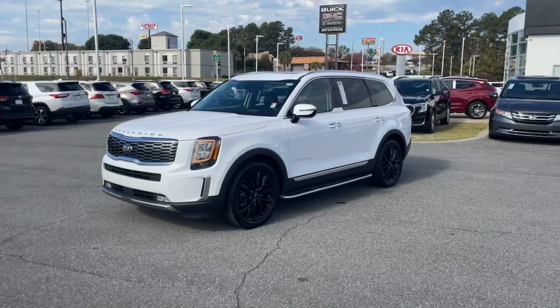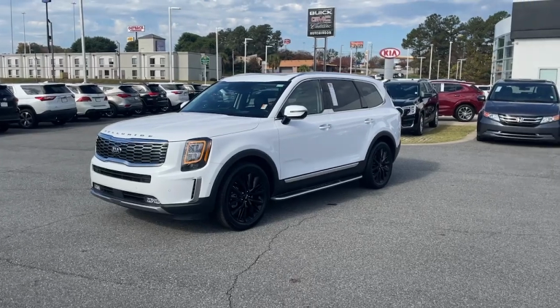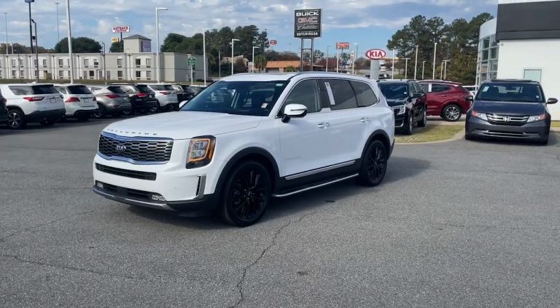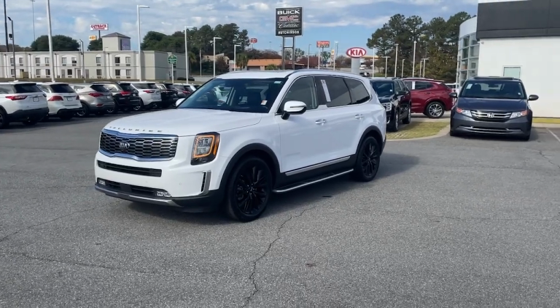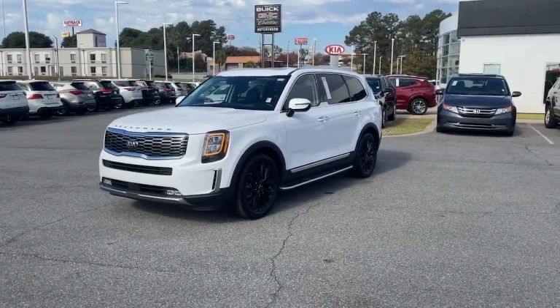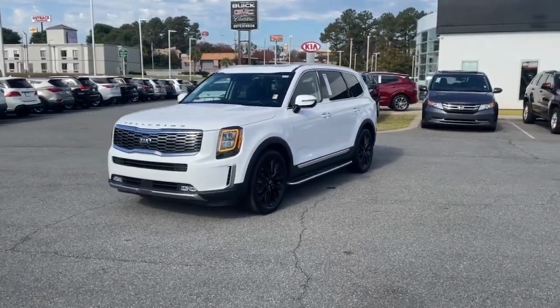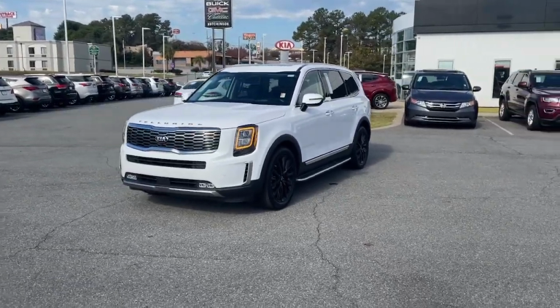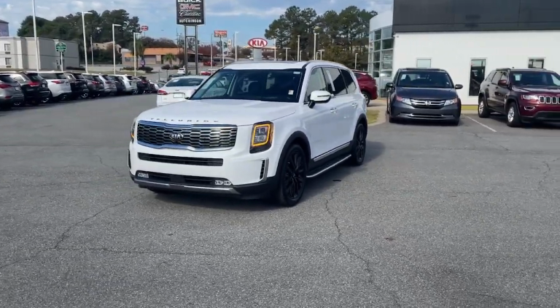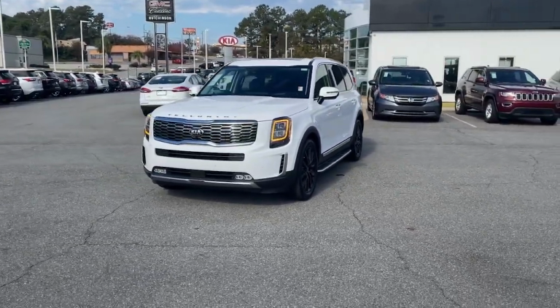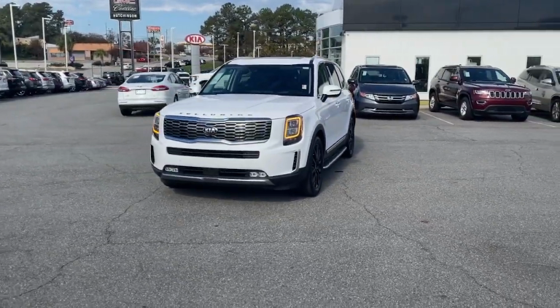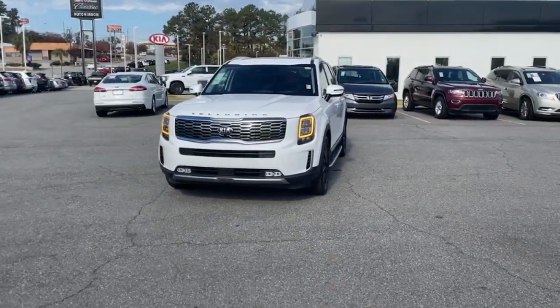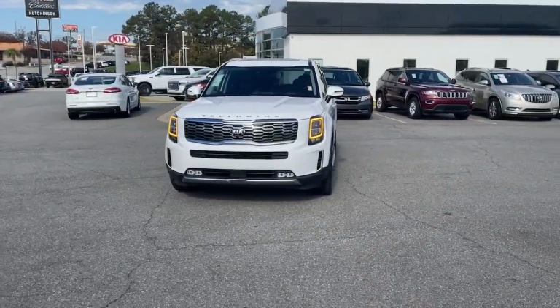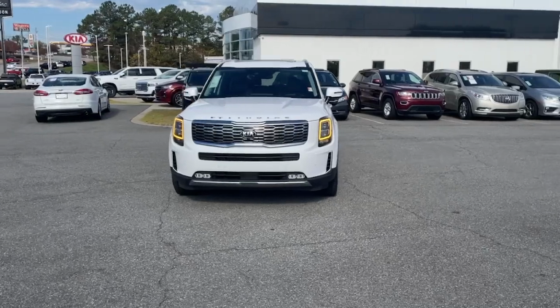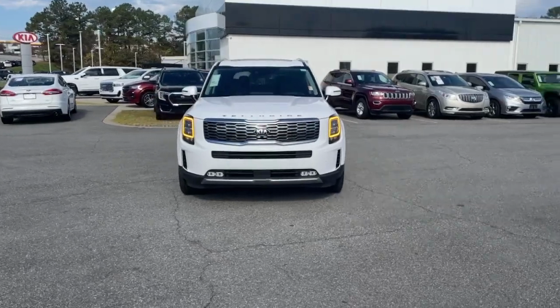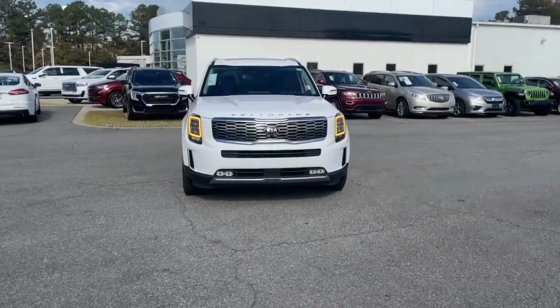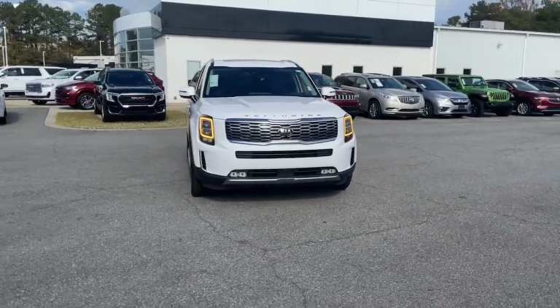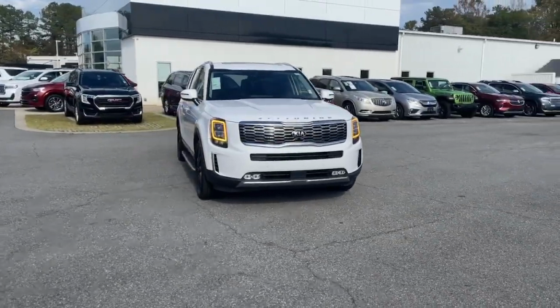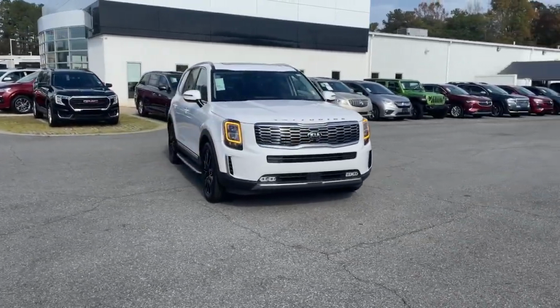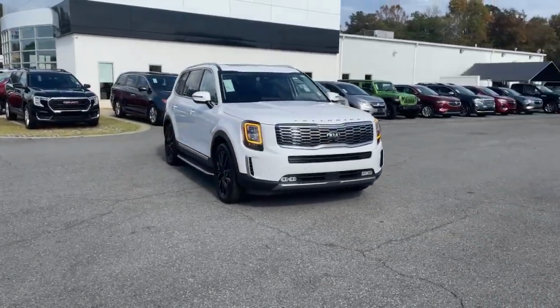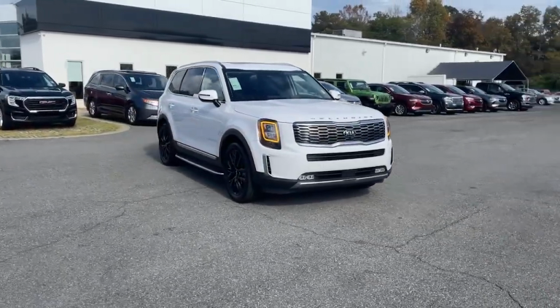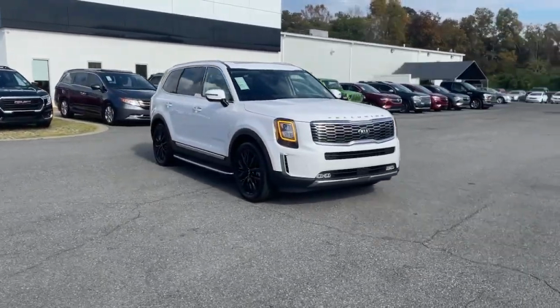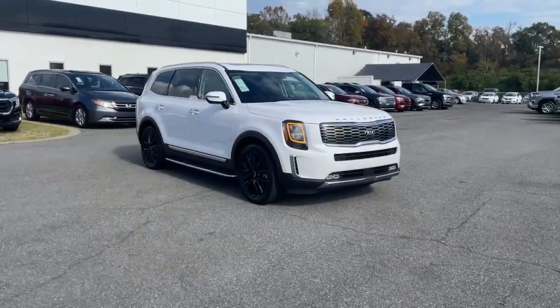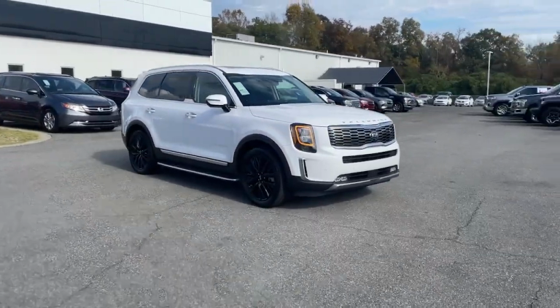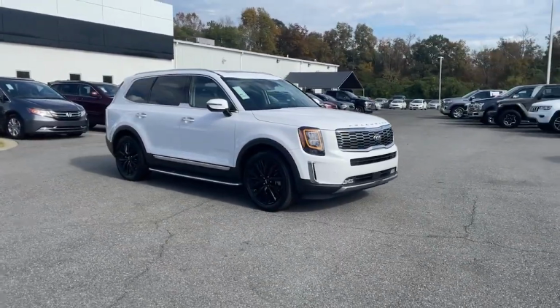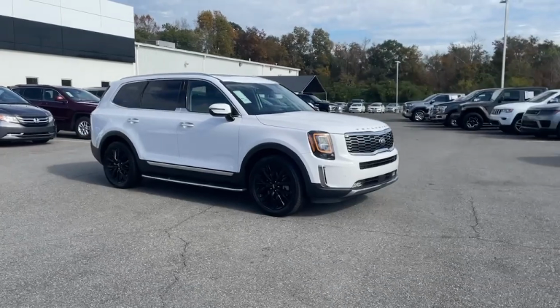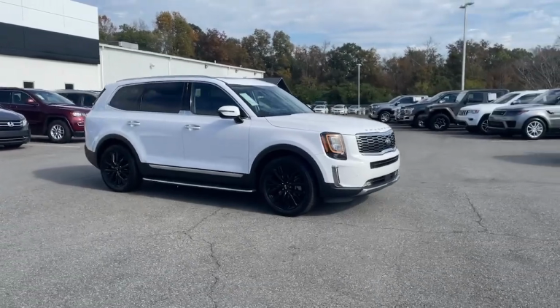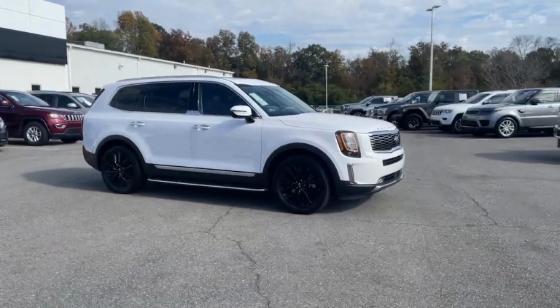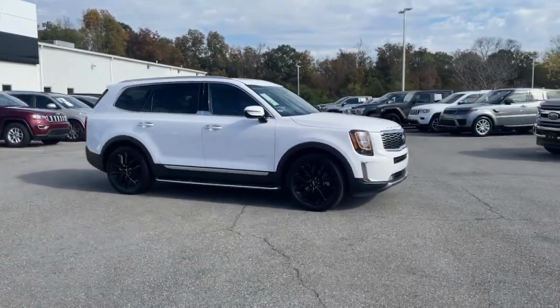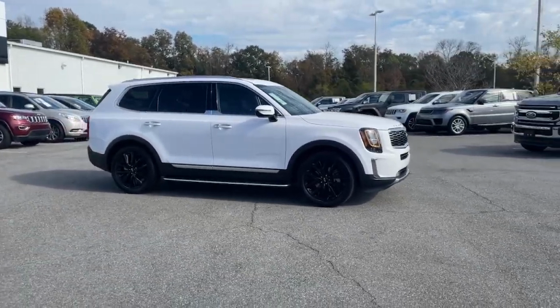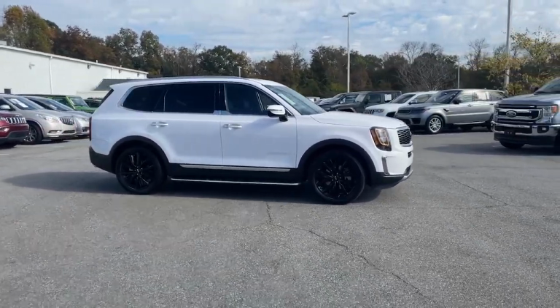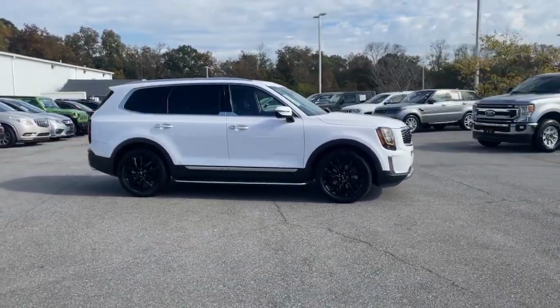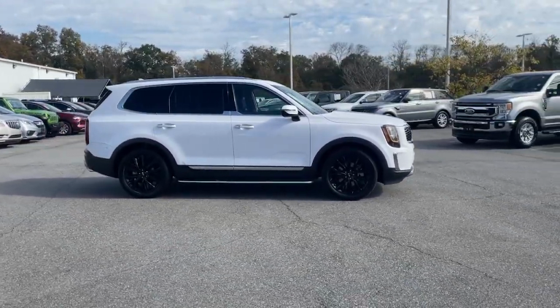Enjoy the view of this 2021 Kia Telluride. This vehicle is an outstanding buy with fewer than 45,000 miles on the odometer. Take a closer look at this striking and capable Telluride.